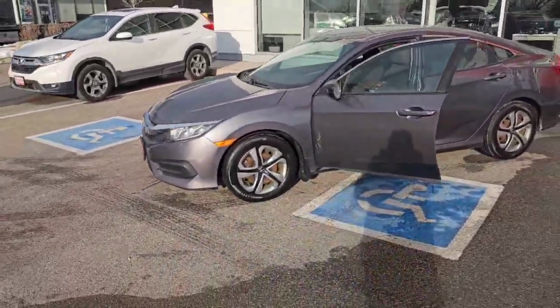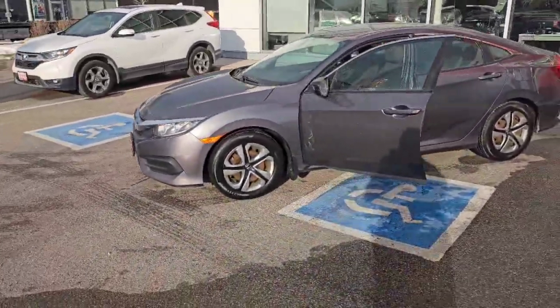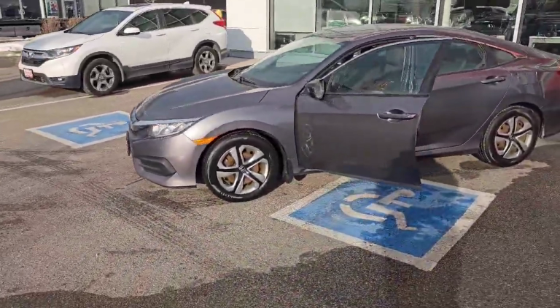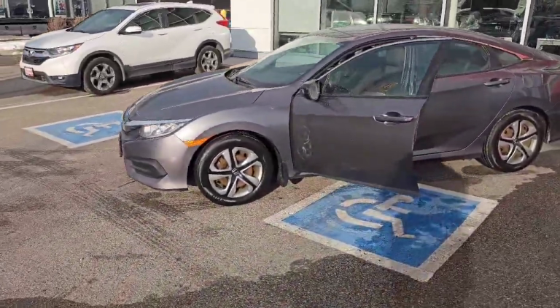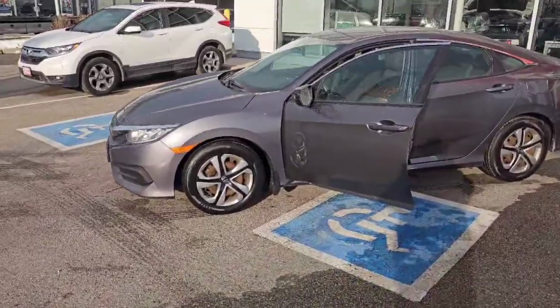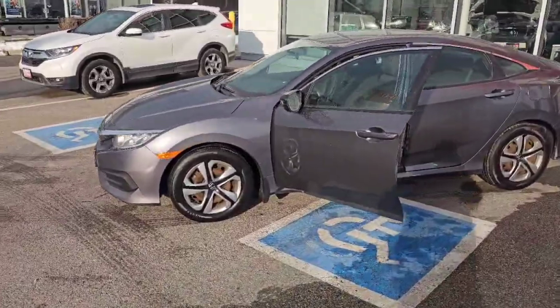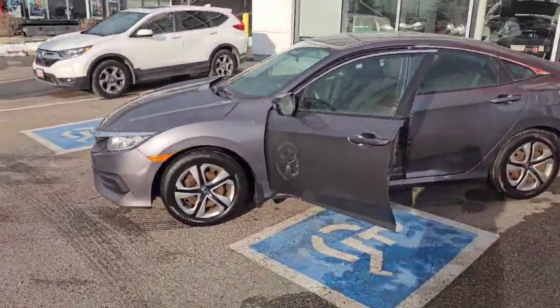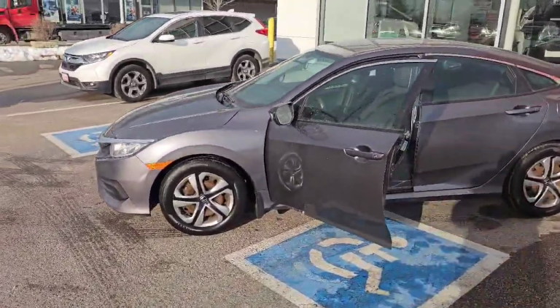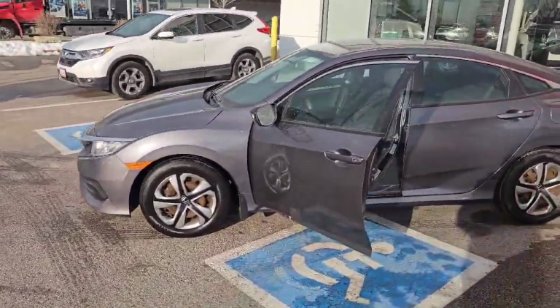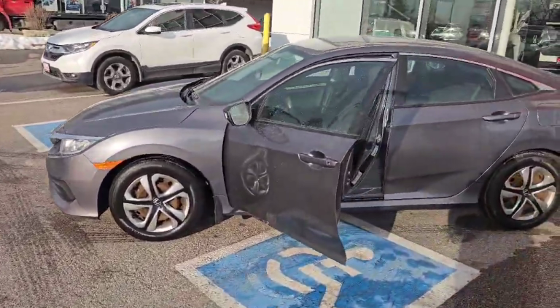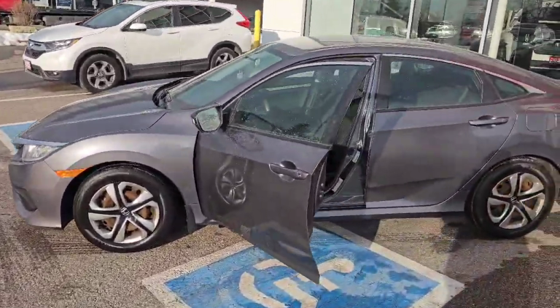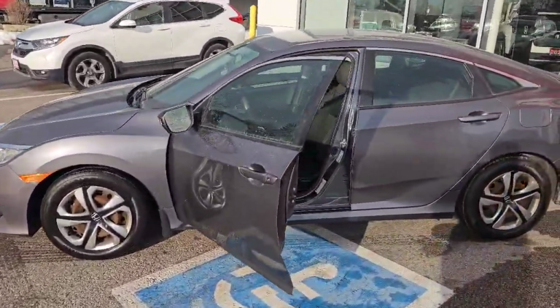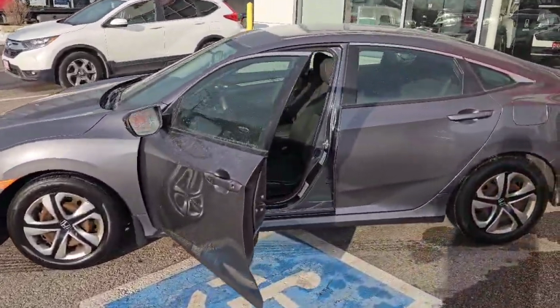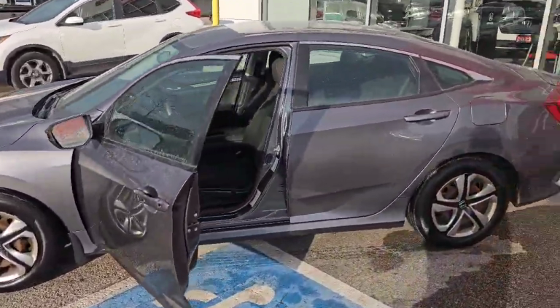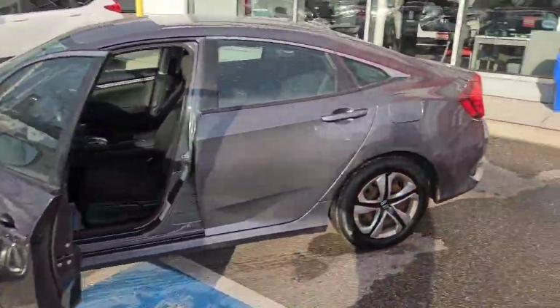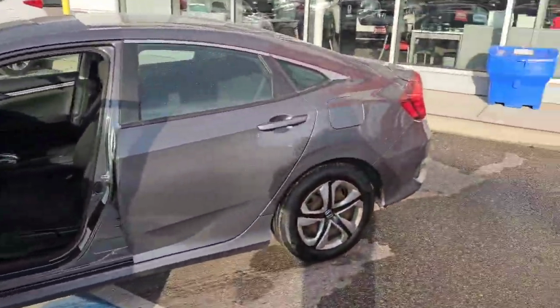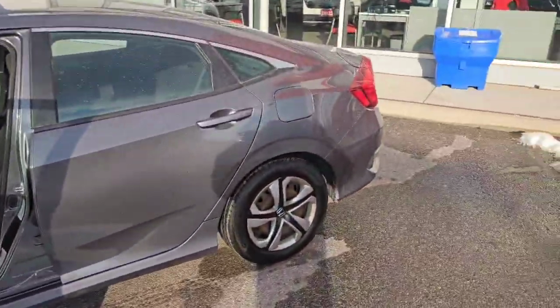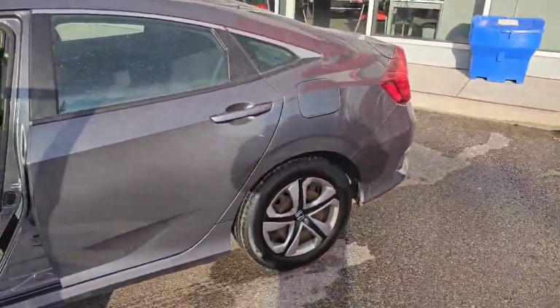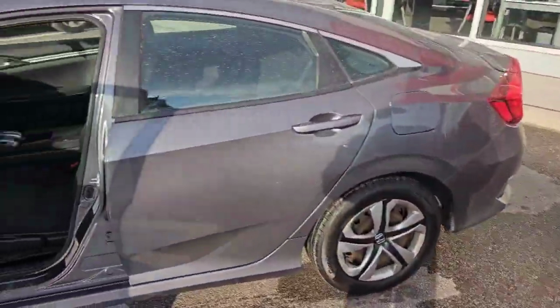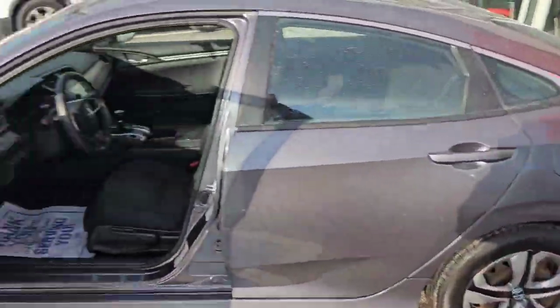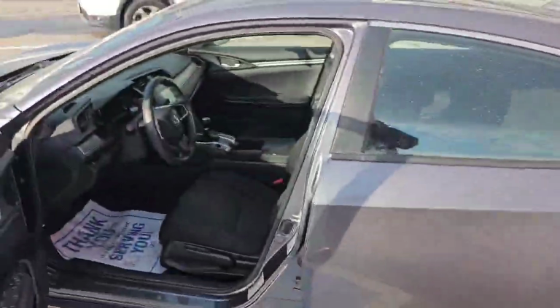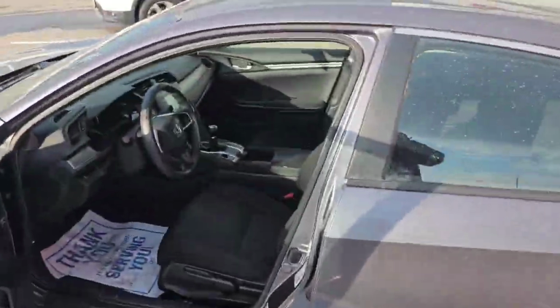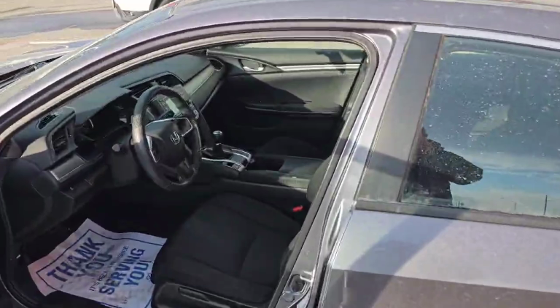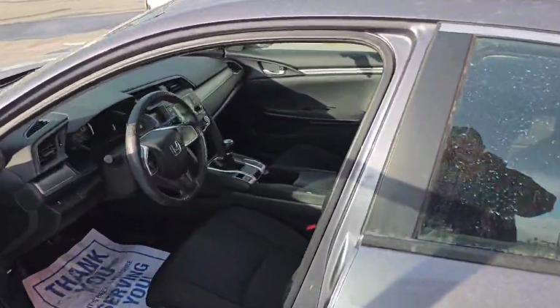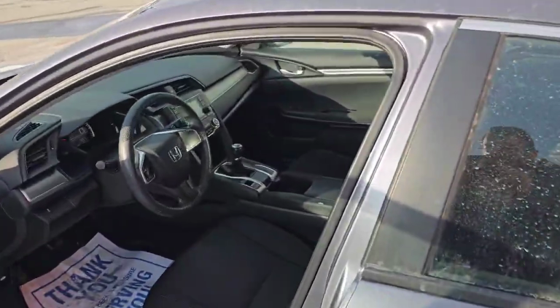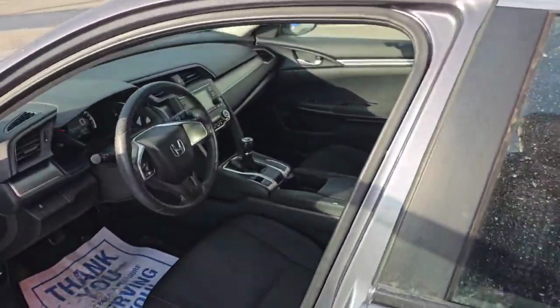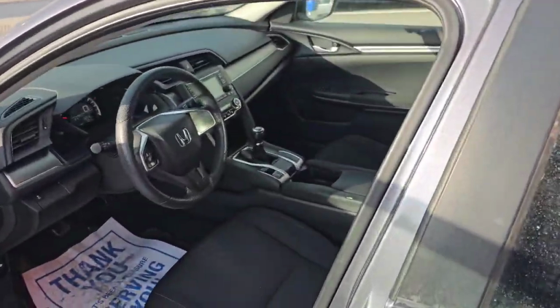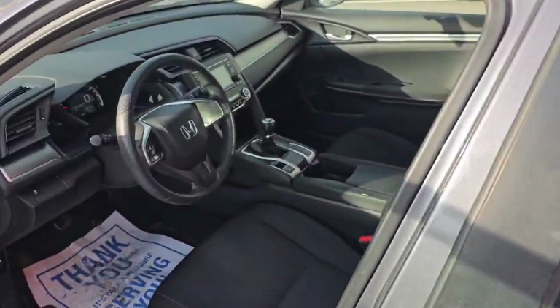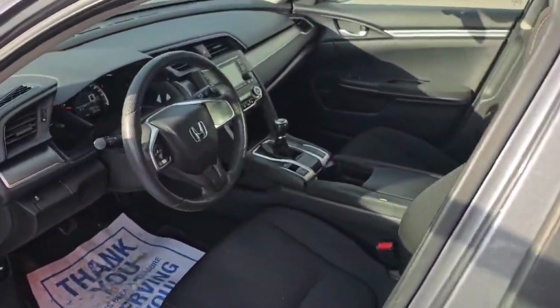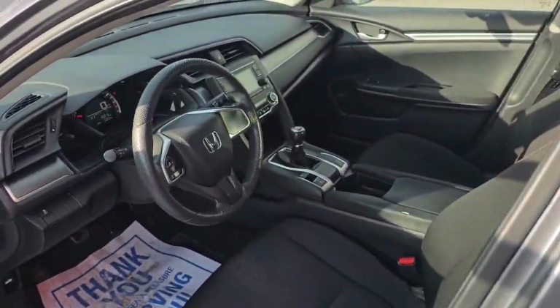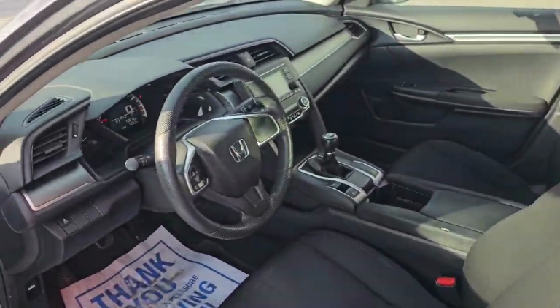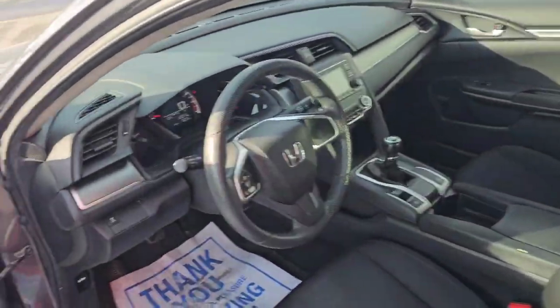So this is a base Civic. It comes with steel wheels and hubcaps. You've got the manual transmission.